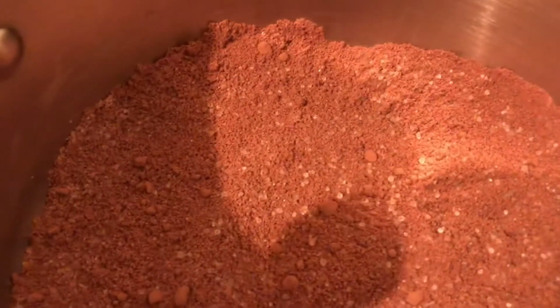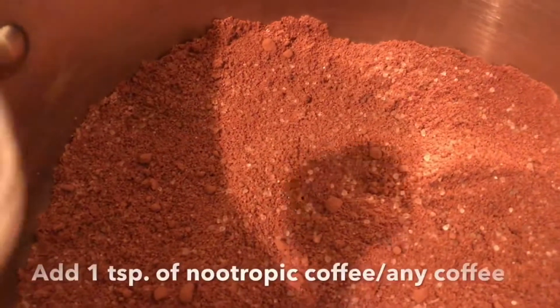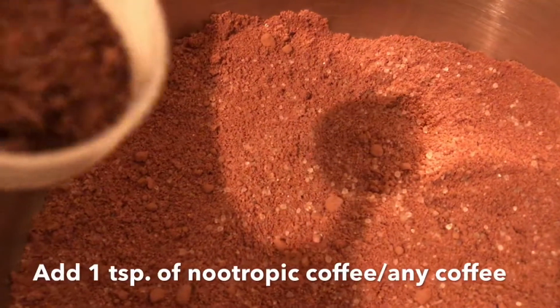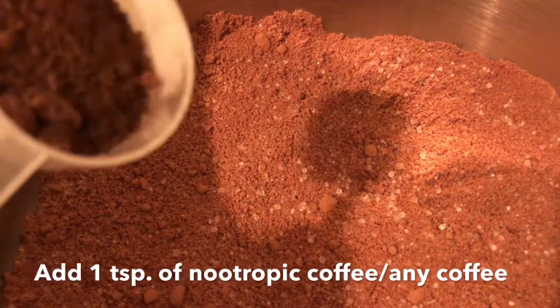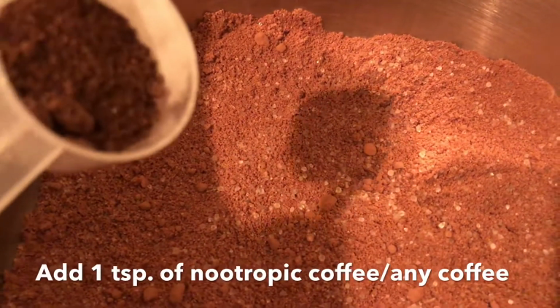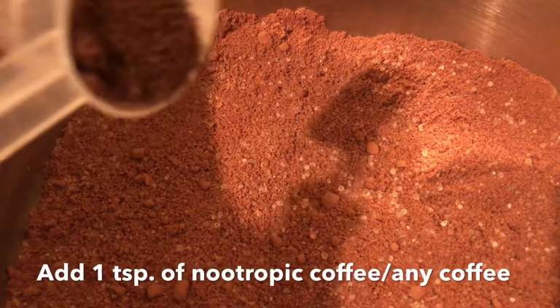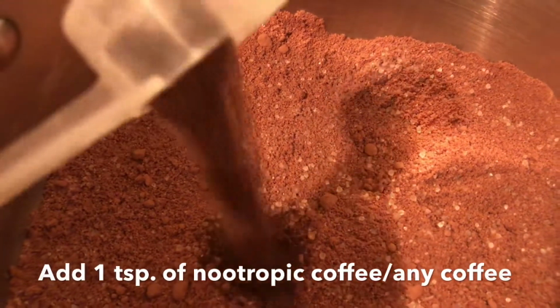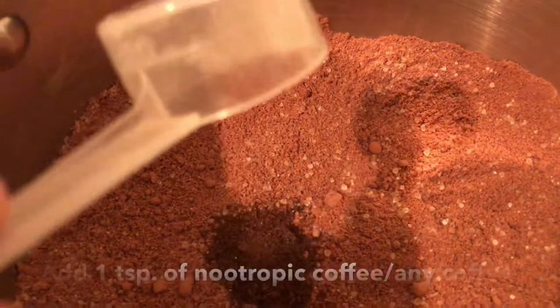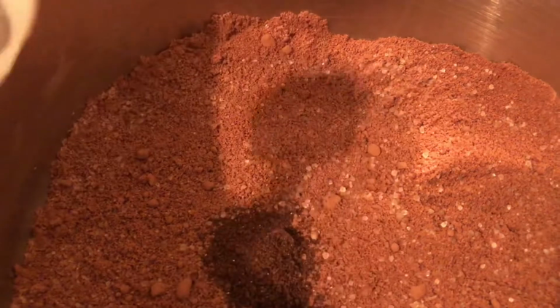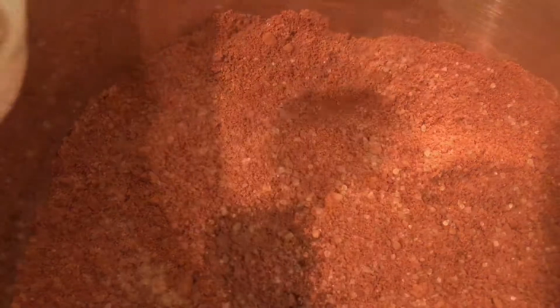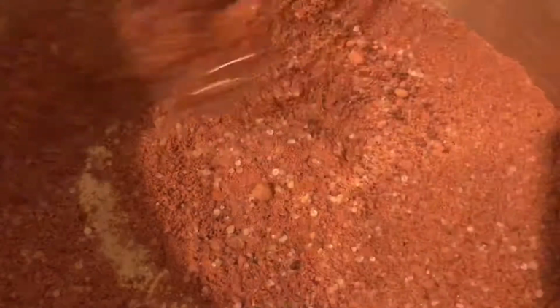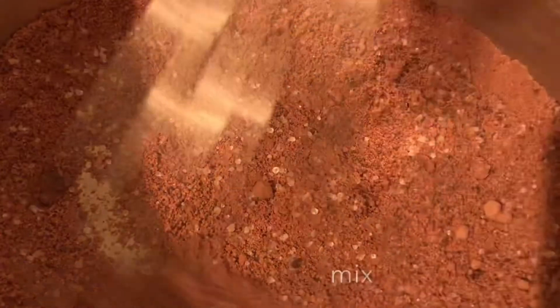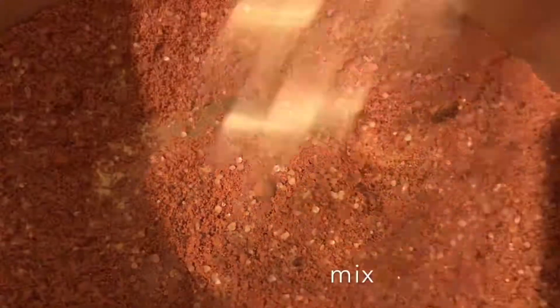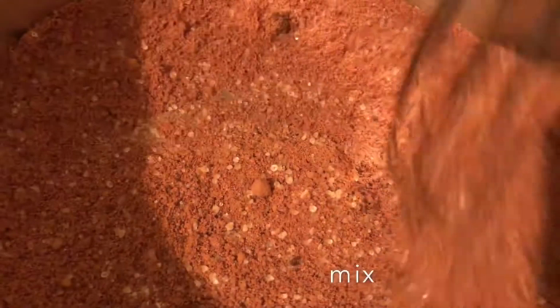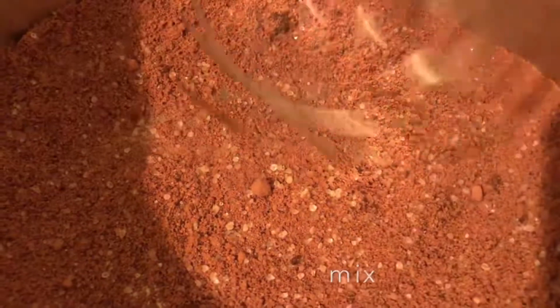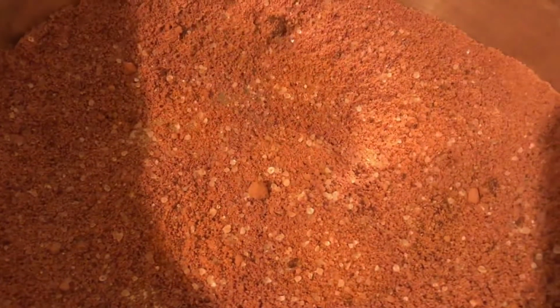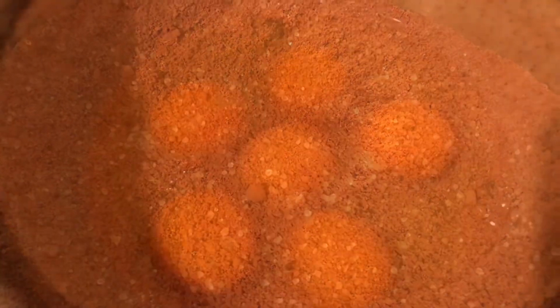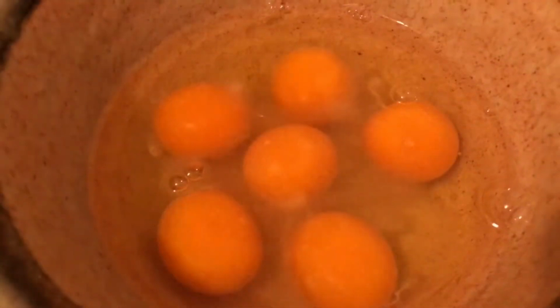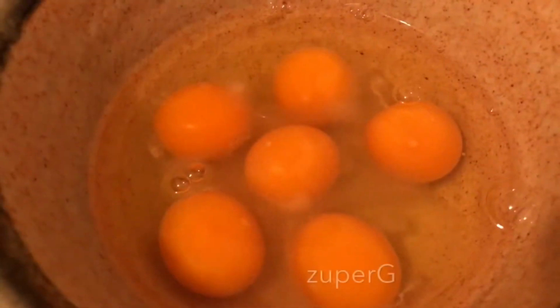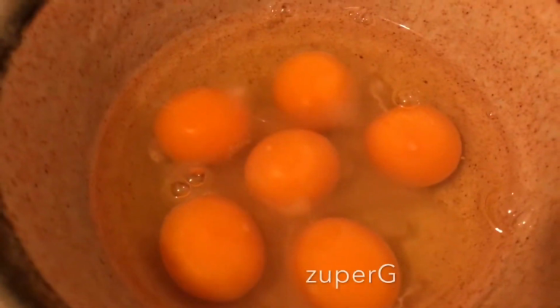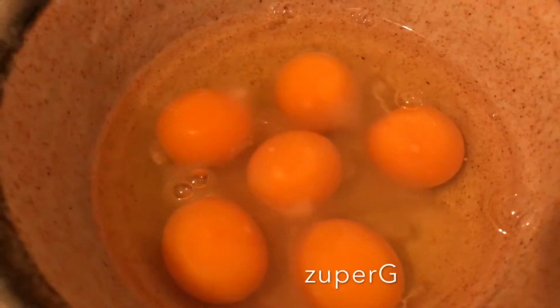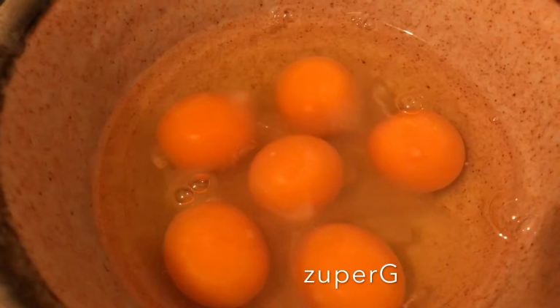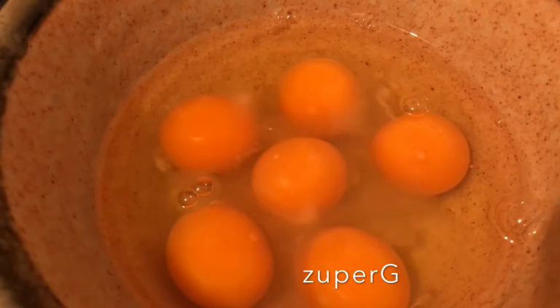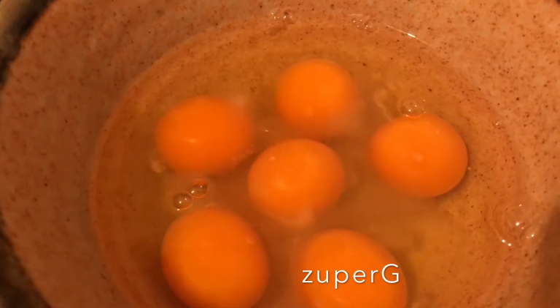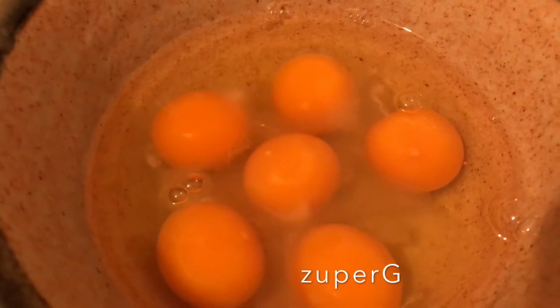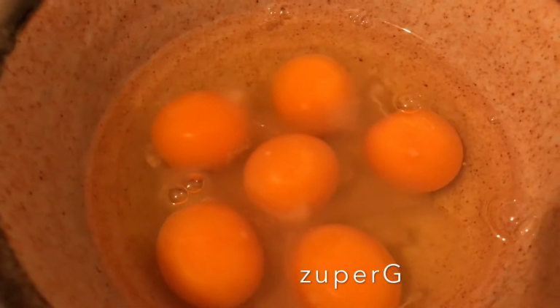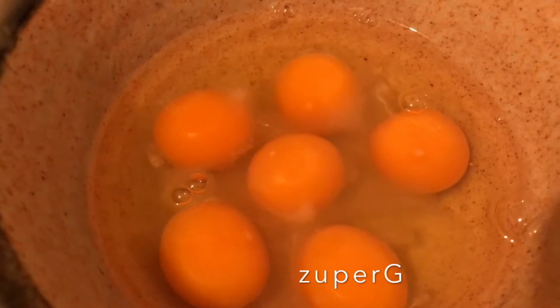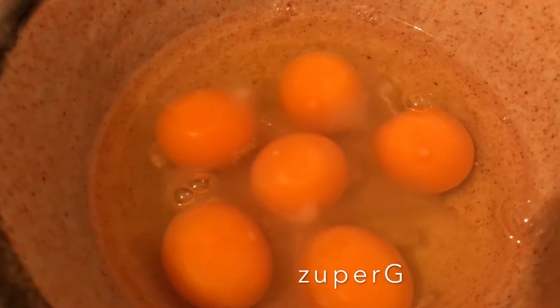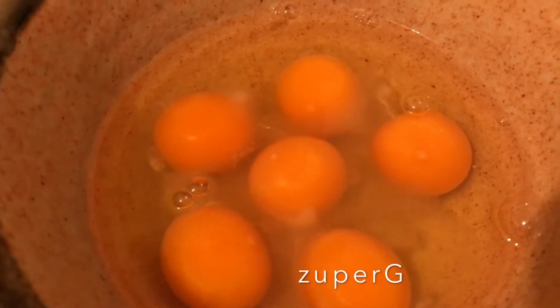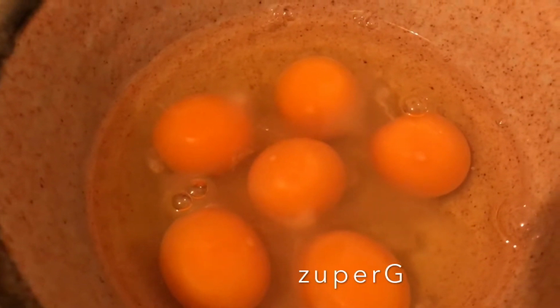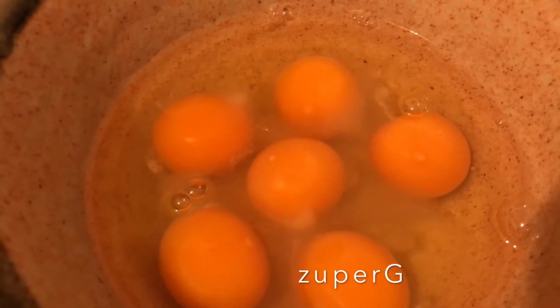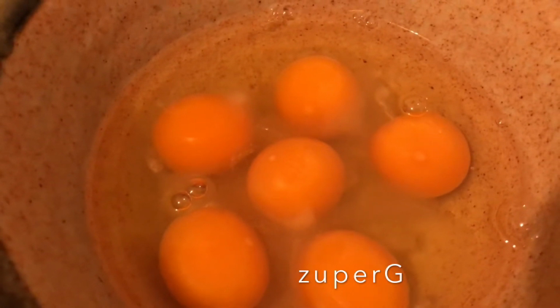I will be adding 1 teaspoon of coffee. Now prepare the wet ingredients — this is 6 eggs and 1 tablespoon of lemon juice.